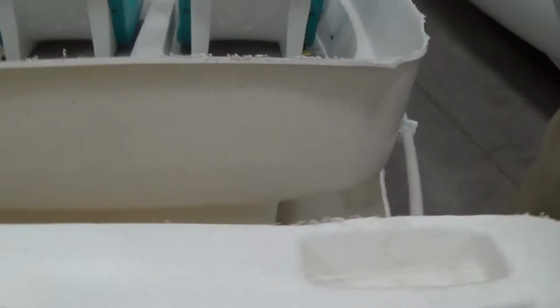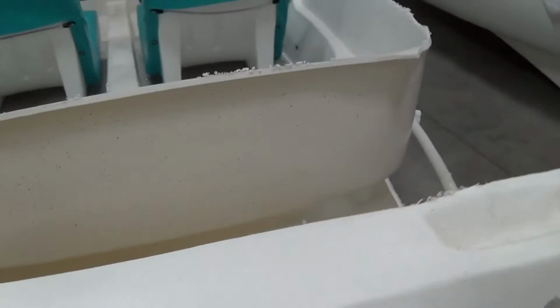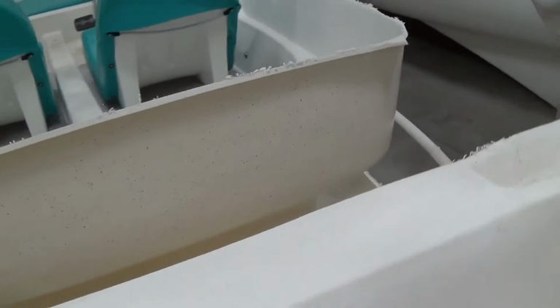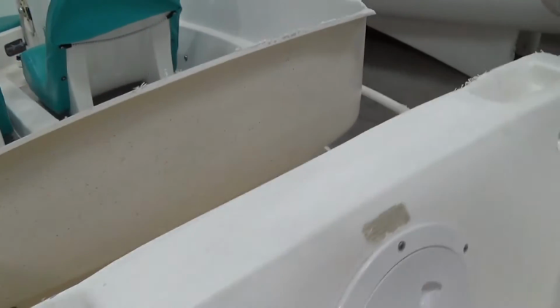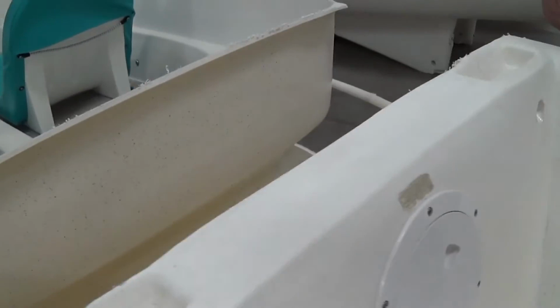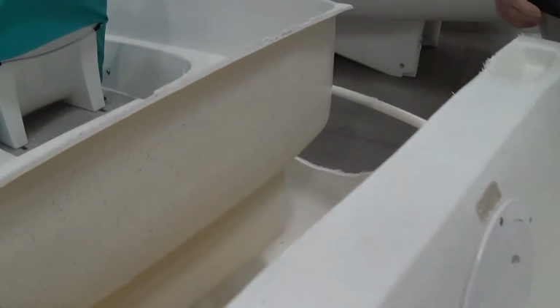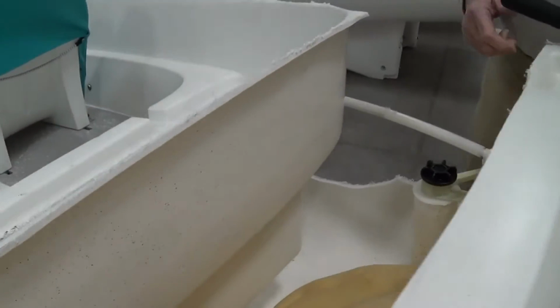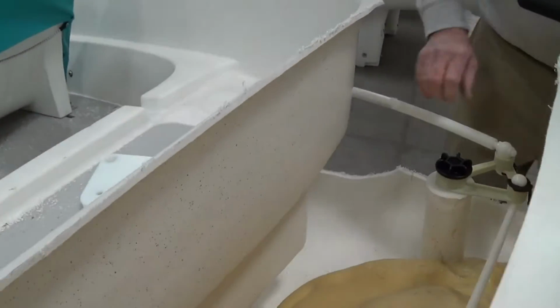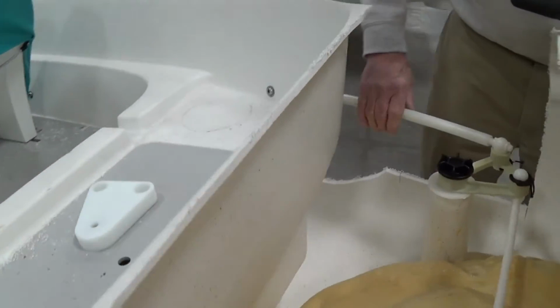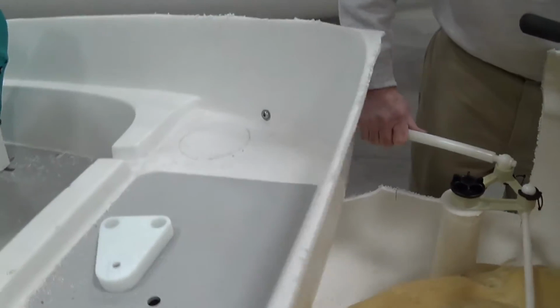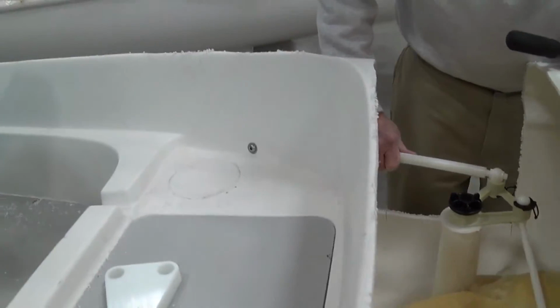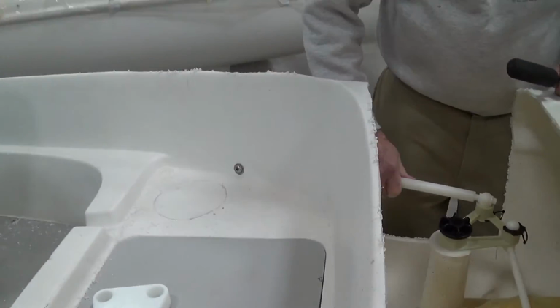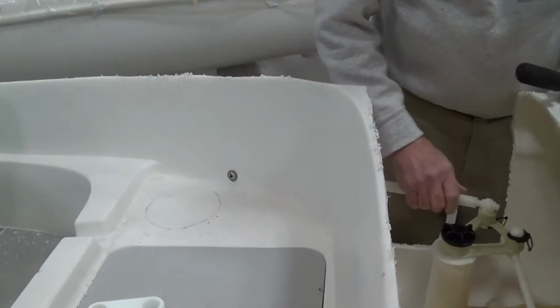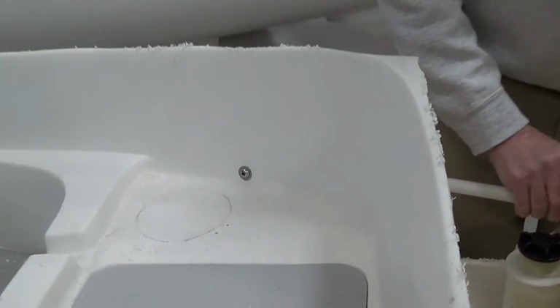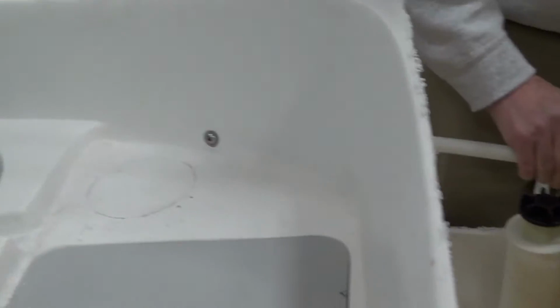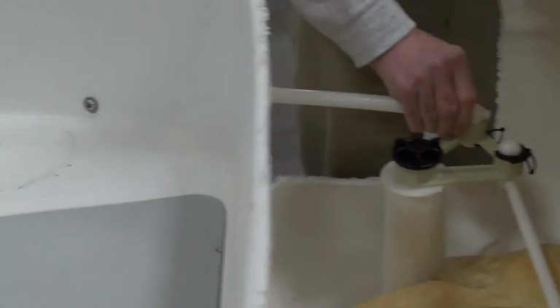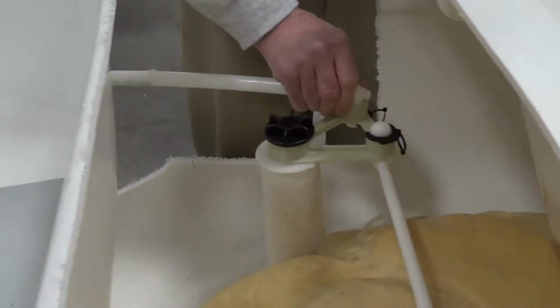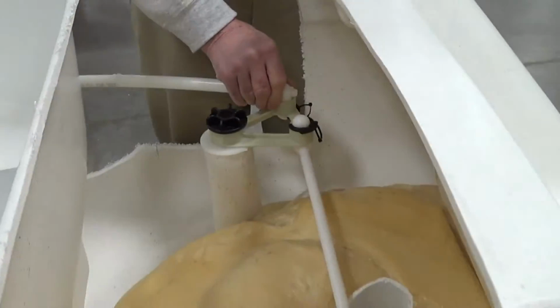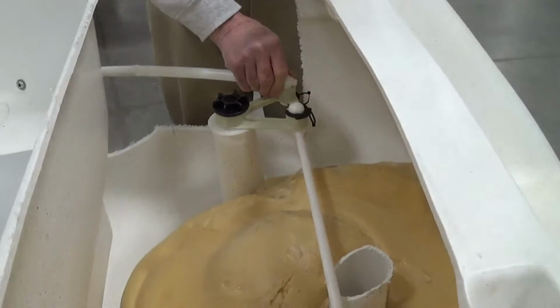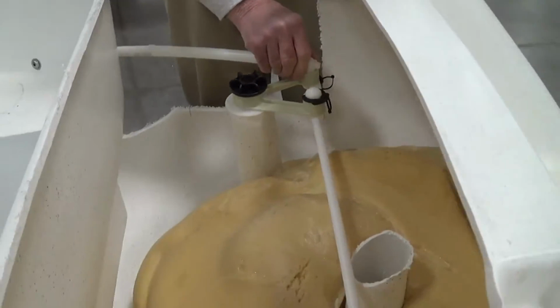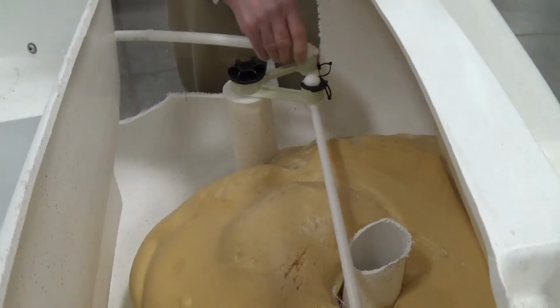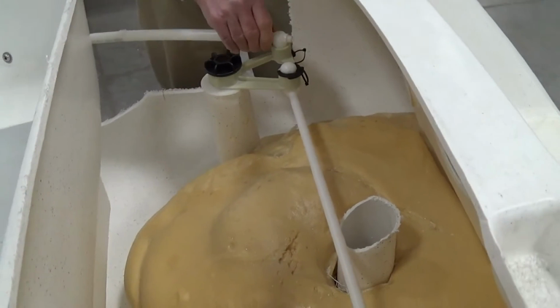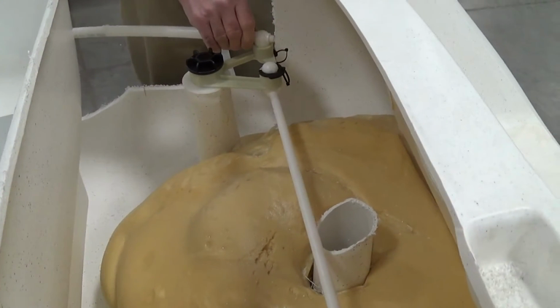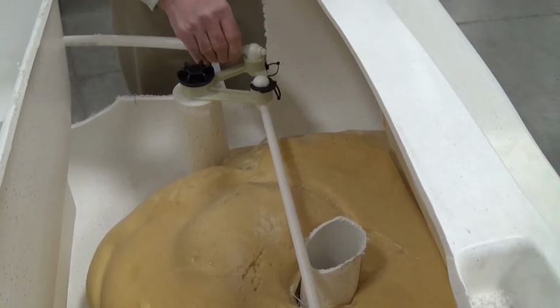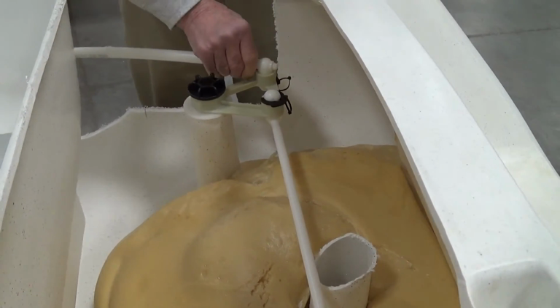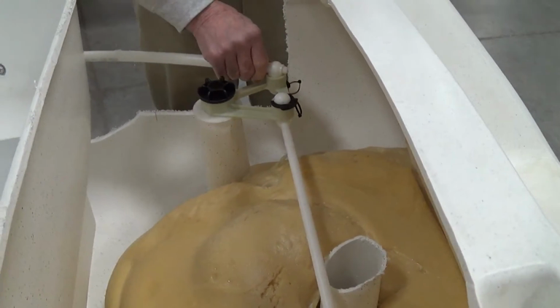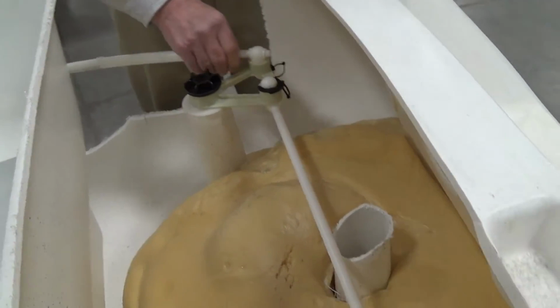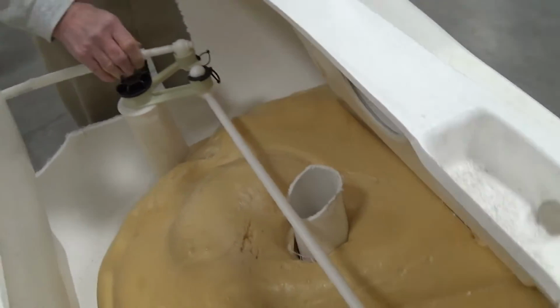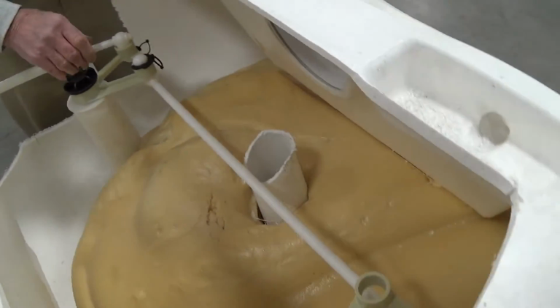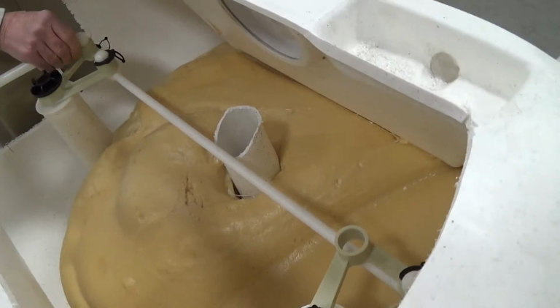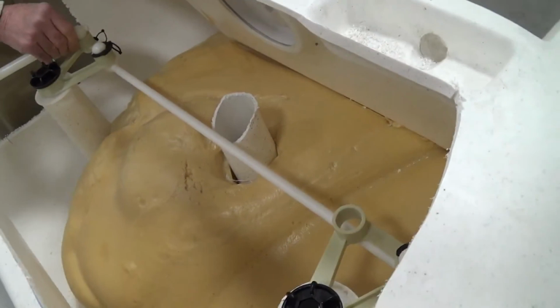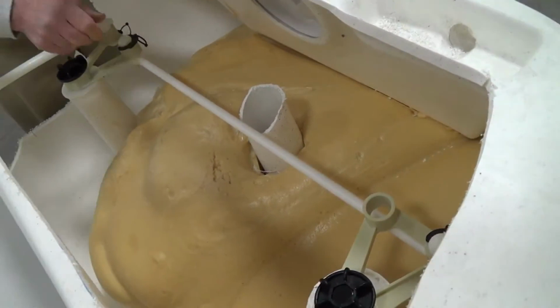We're back here at the back end, and this is a double rudder that we have on the Encore. There are two rudders.